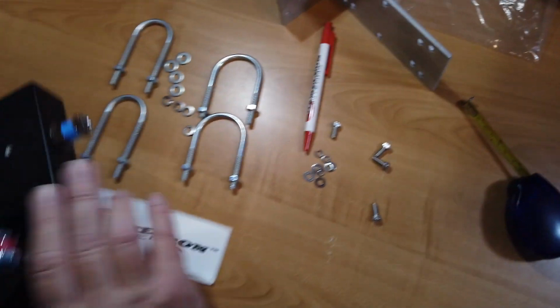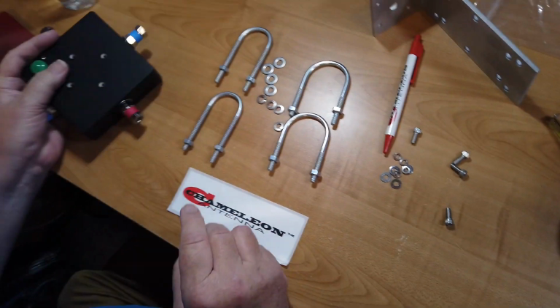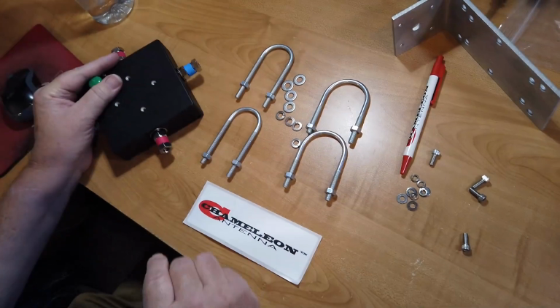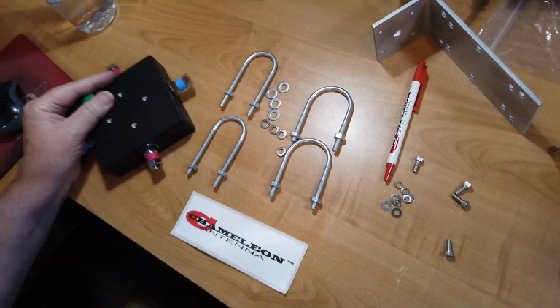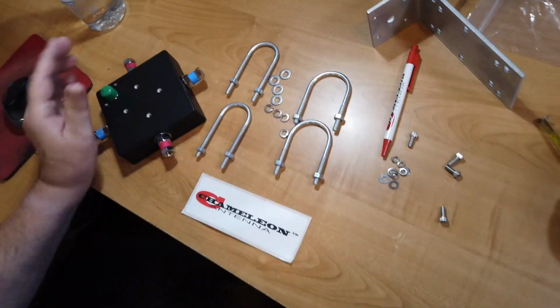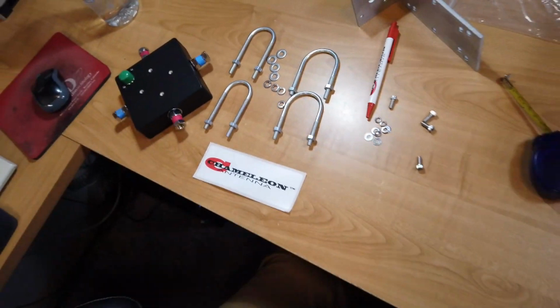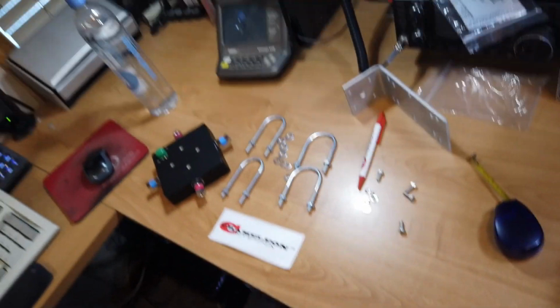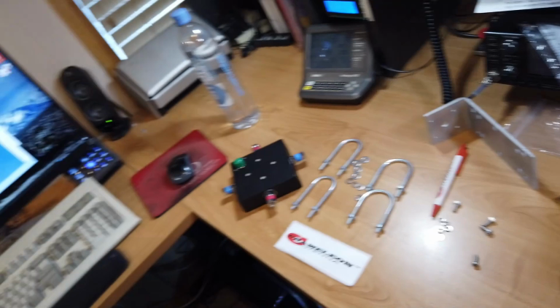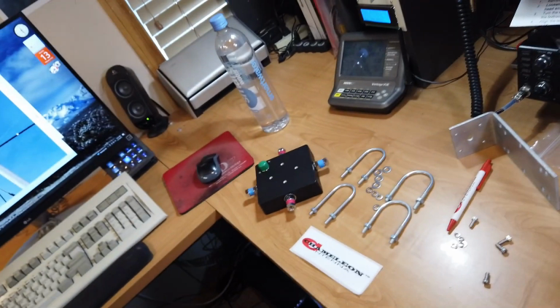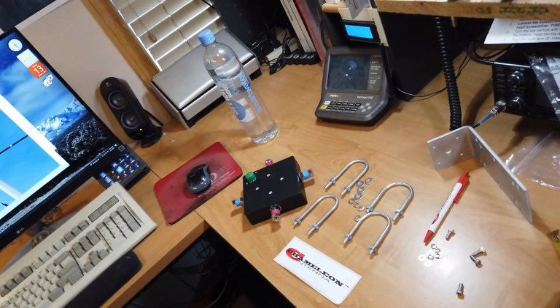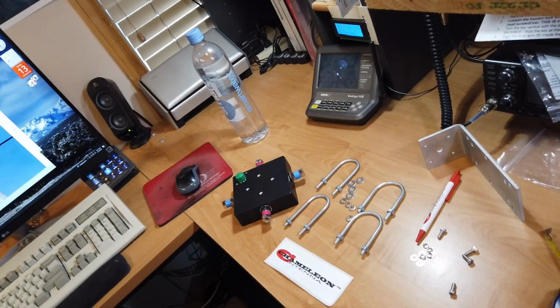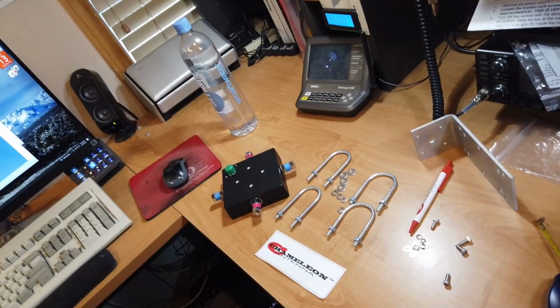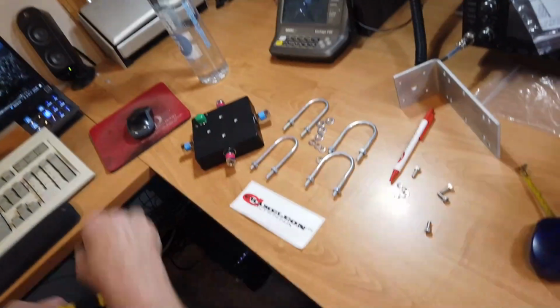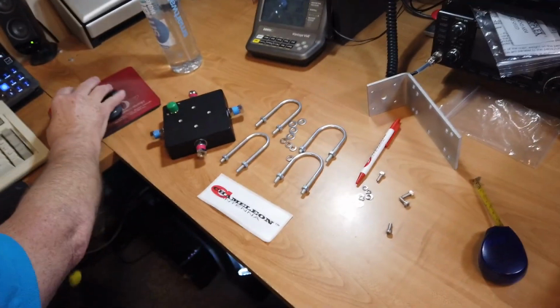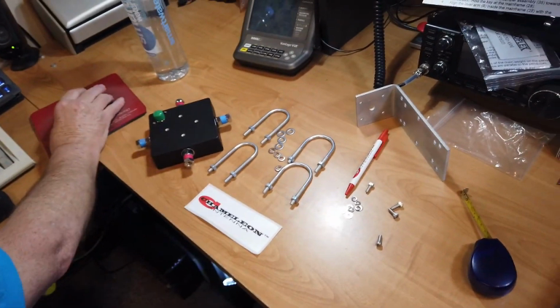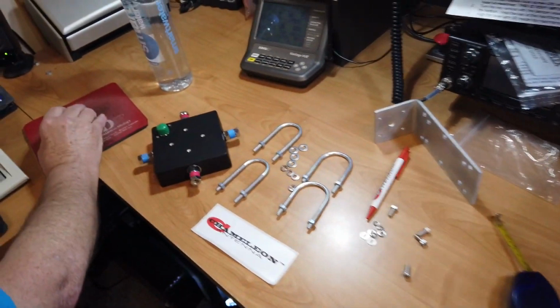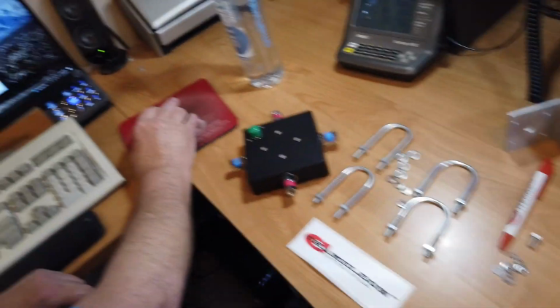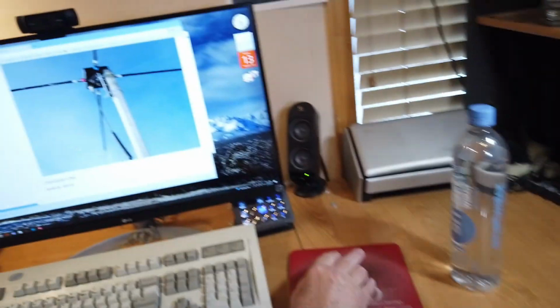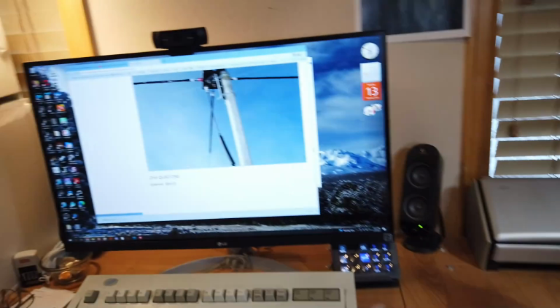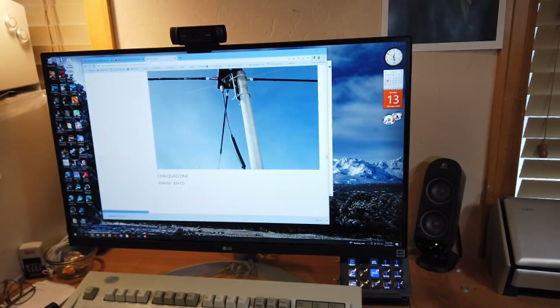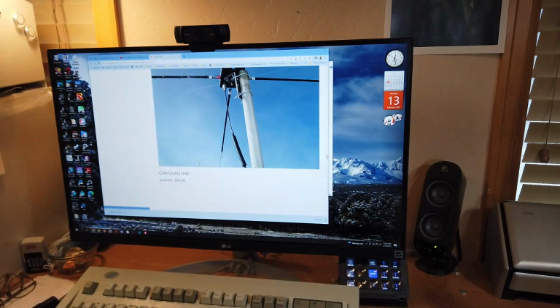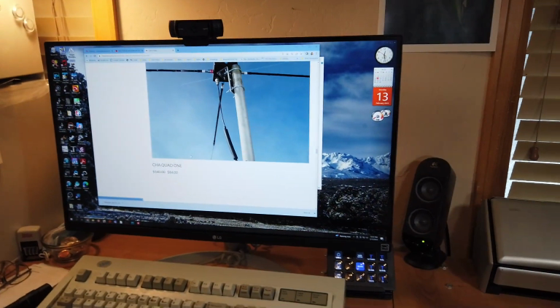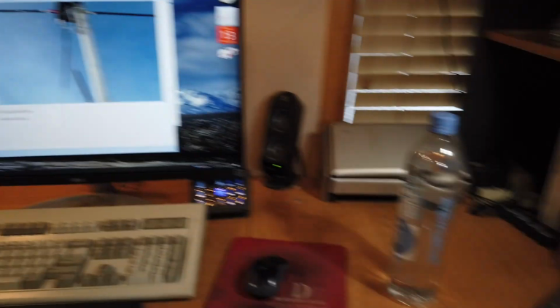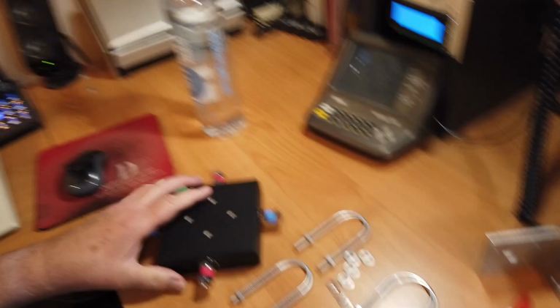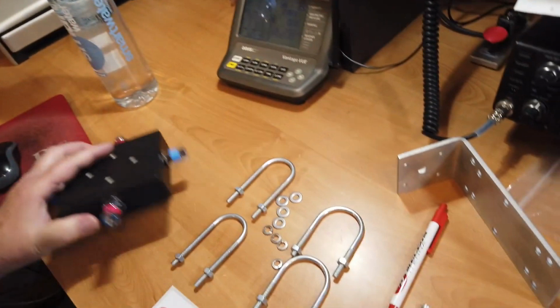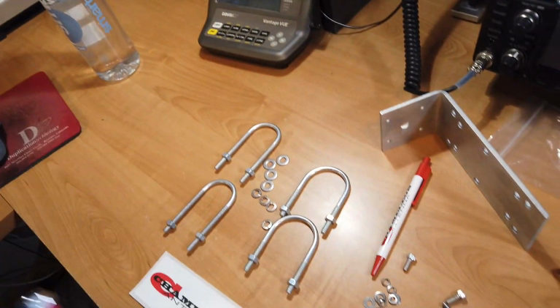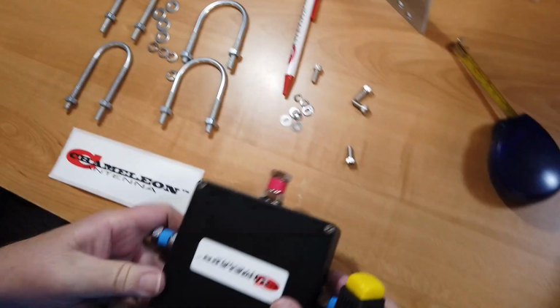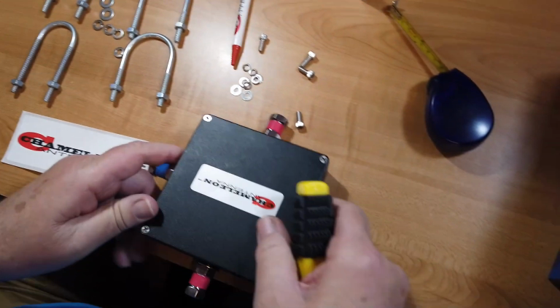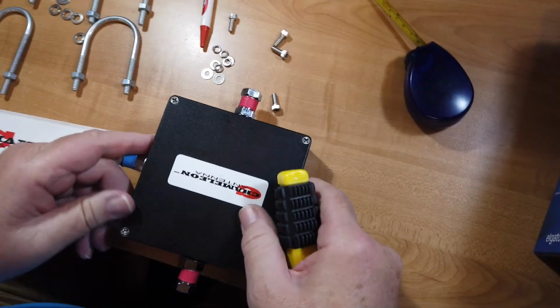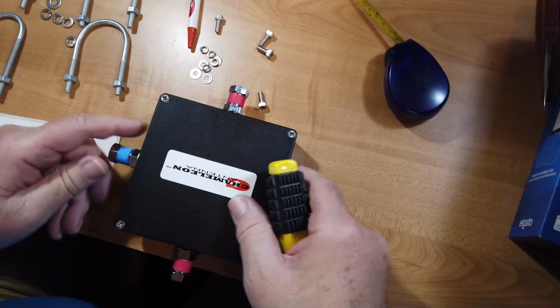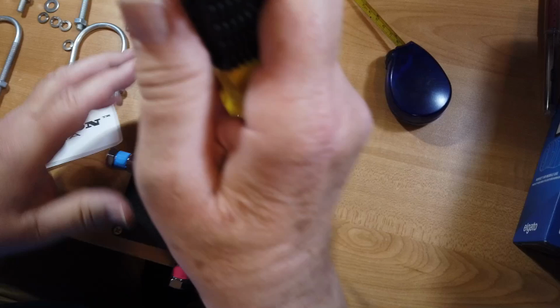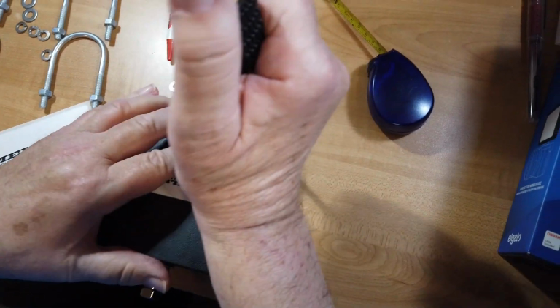Let me show you what's inside this fancy thing. Let me mention the price — $84. So it's less expensive and more sturdy than the MFJ one.